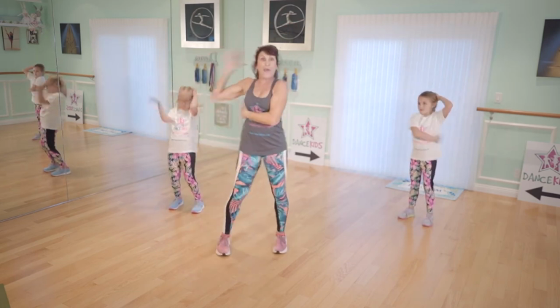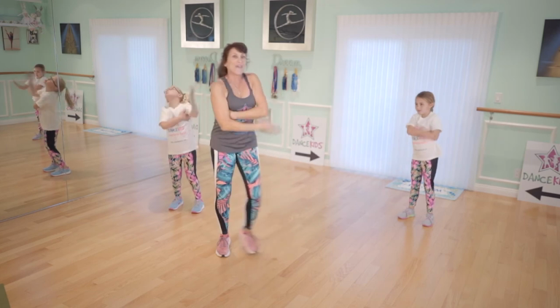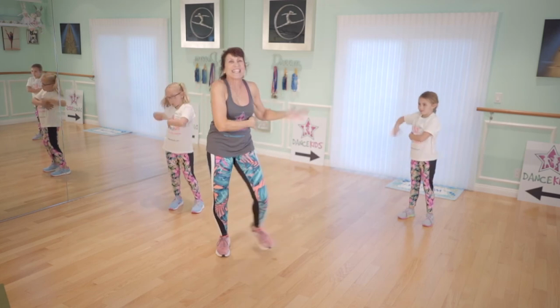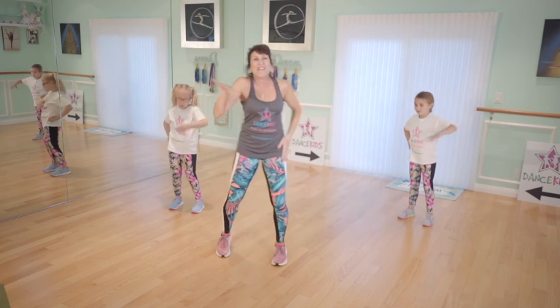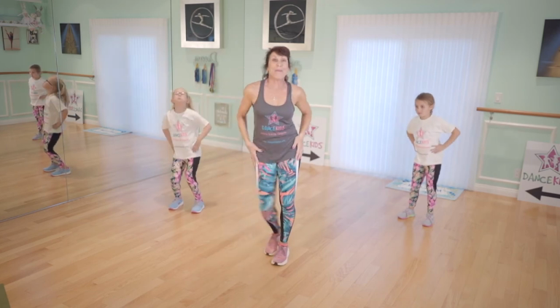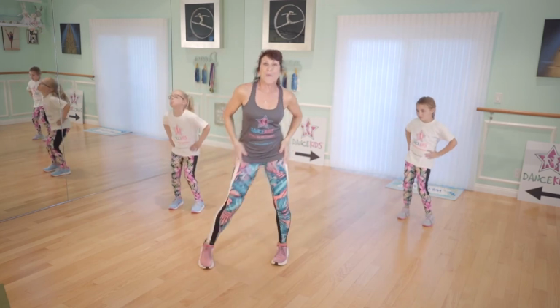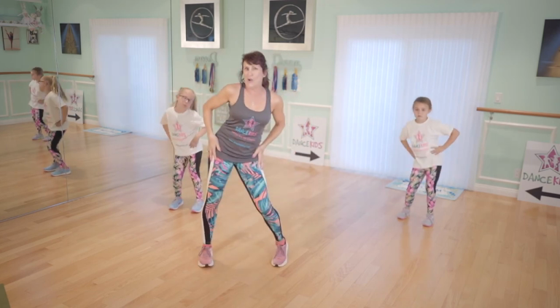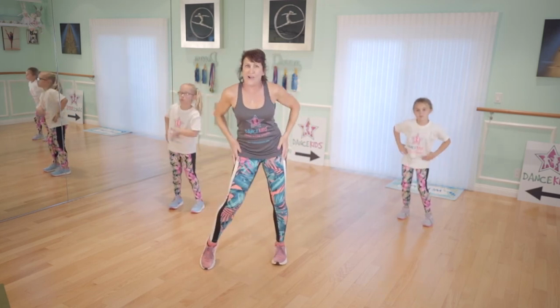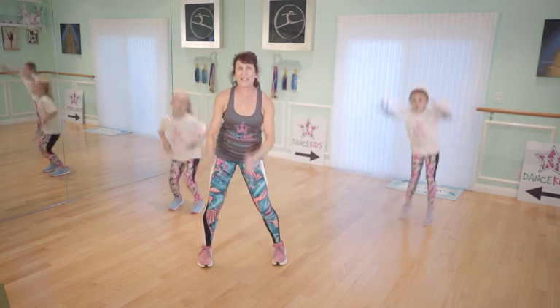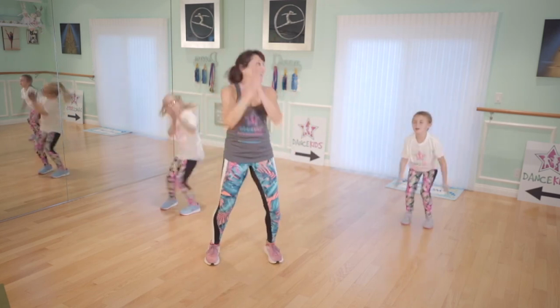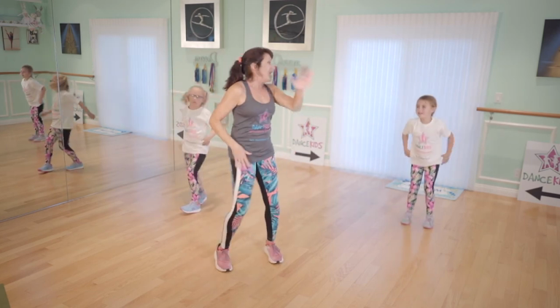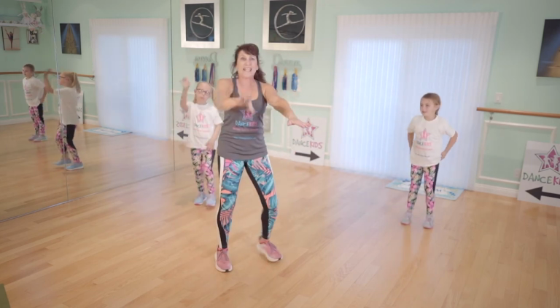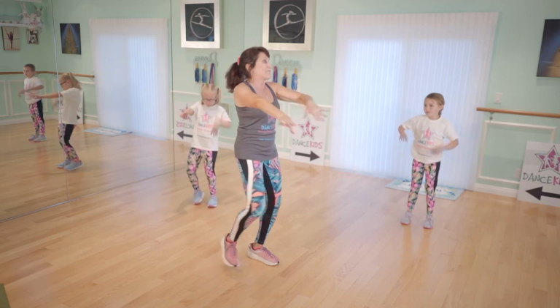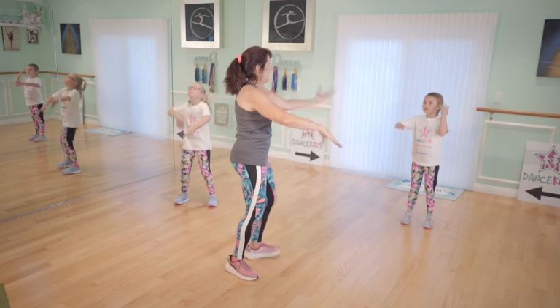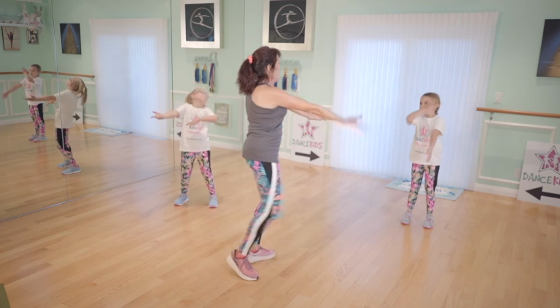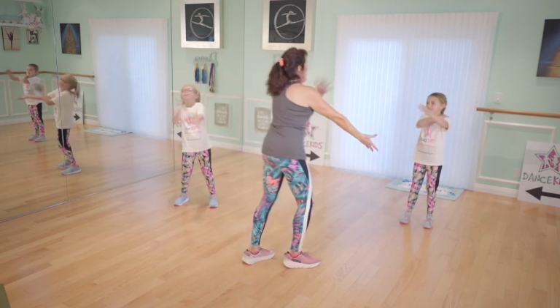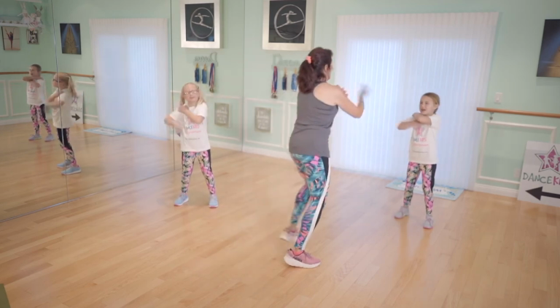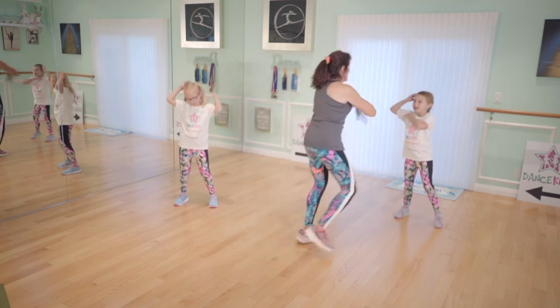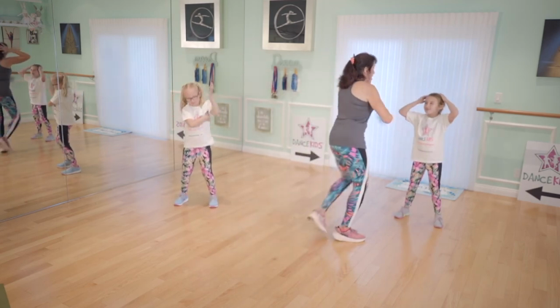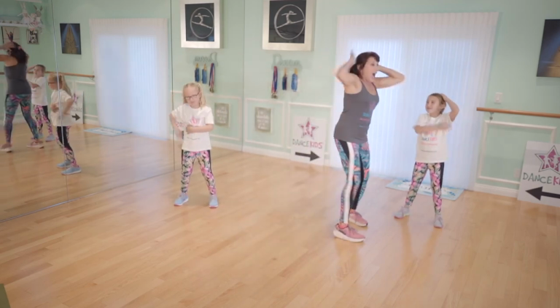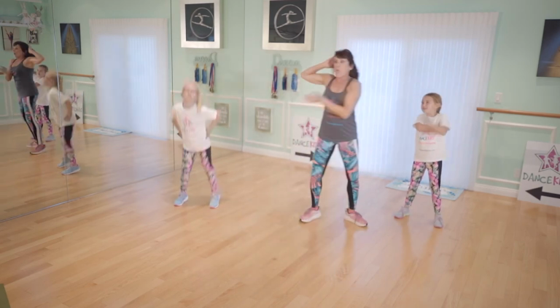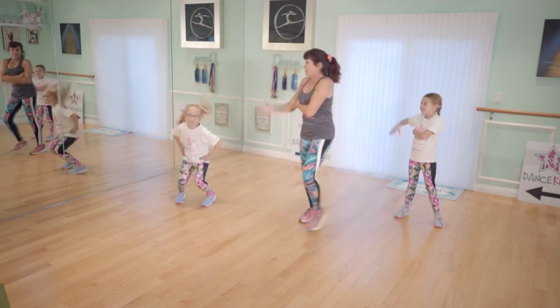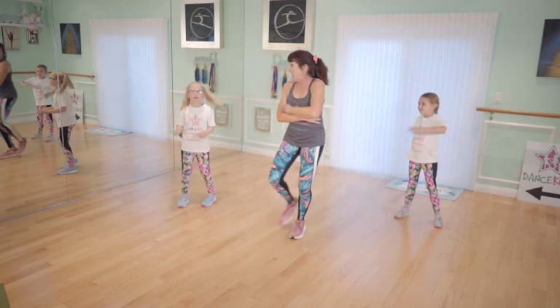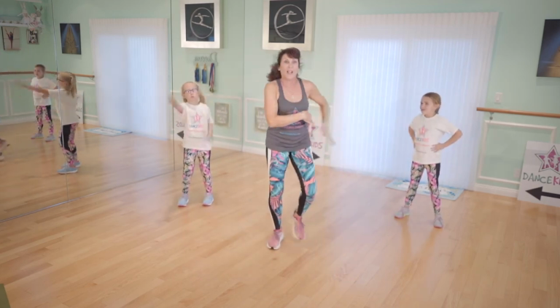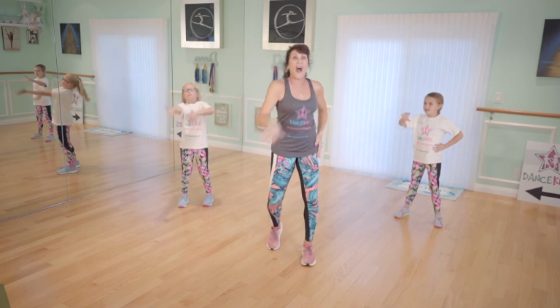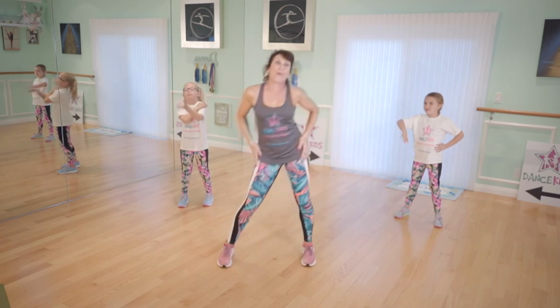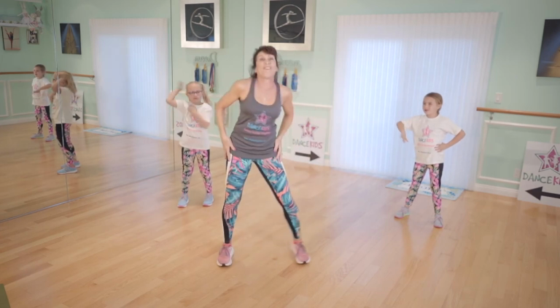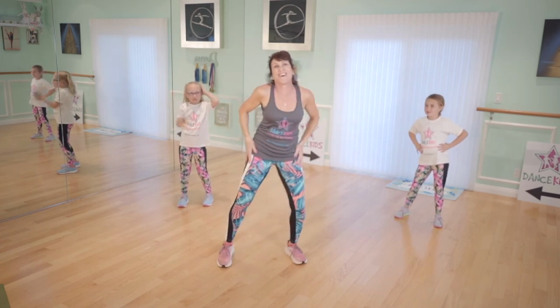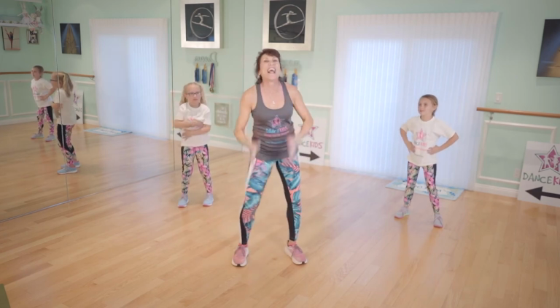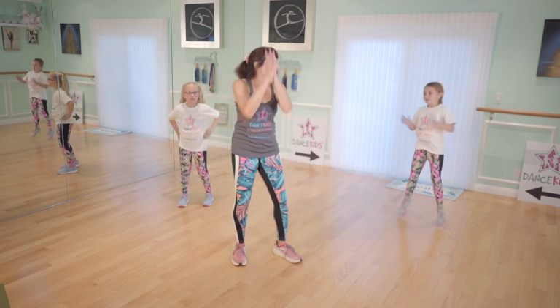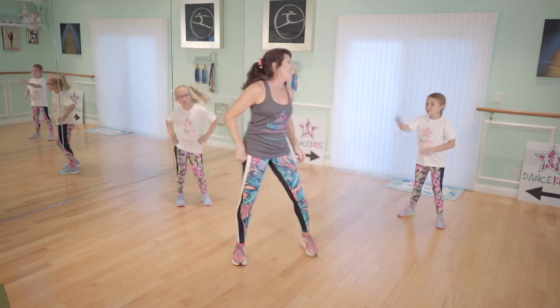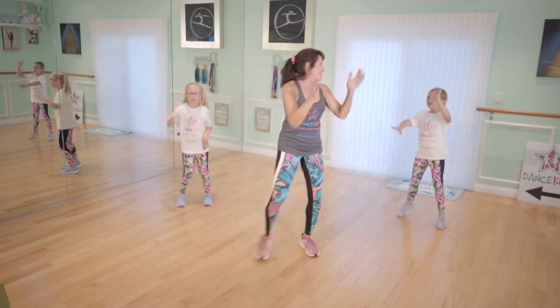And waist, waist. Hip. Wiggle, wiggle, wiggle, wiggle. Oh my gosh, I can't stop doing it — it's like a wind-up toy. Wiggle, wiggle, wiggle. Alright everybody.